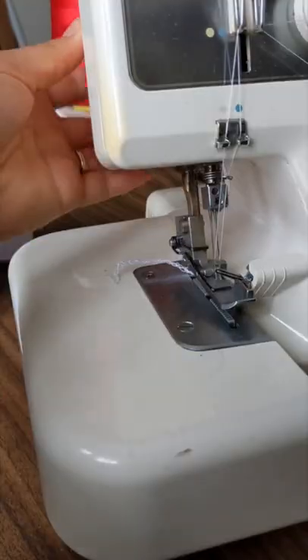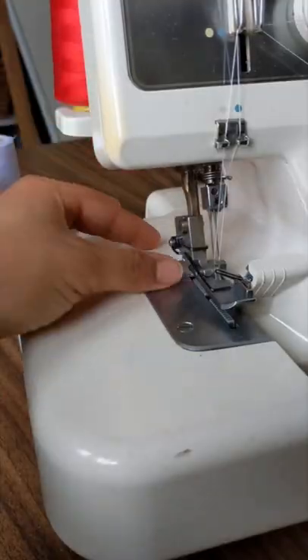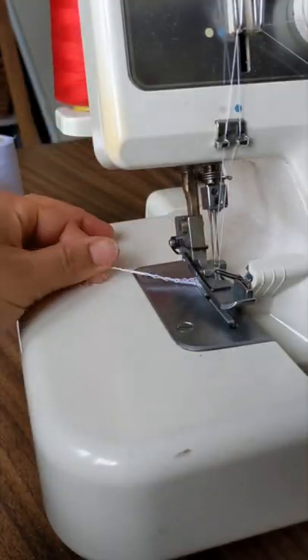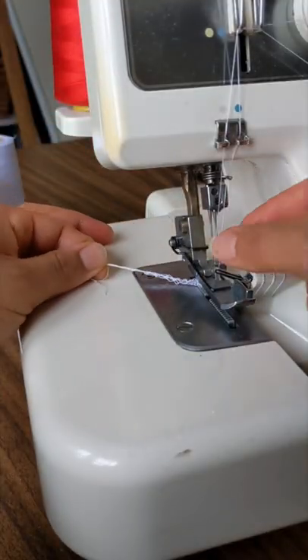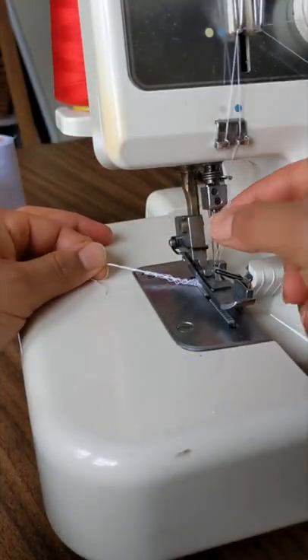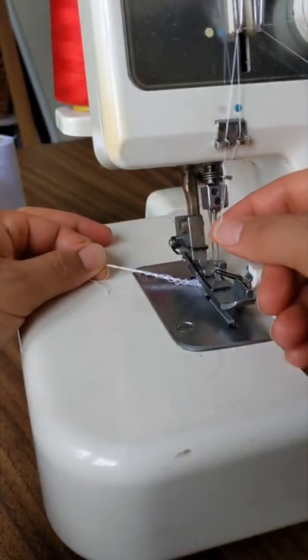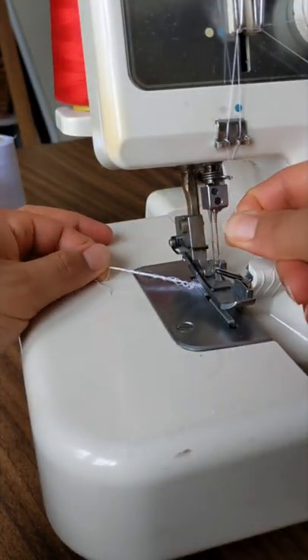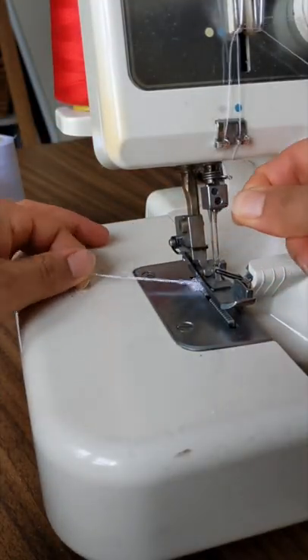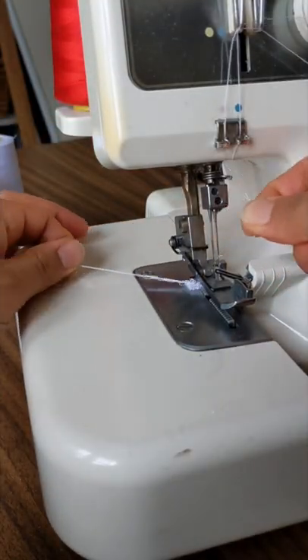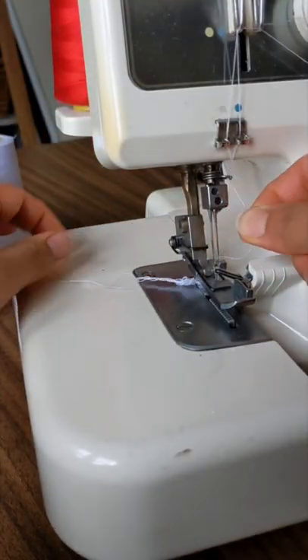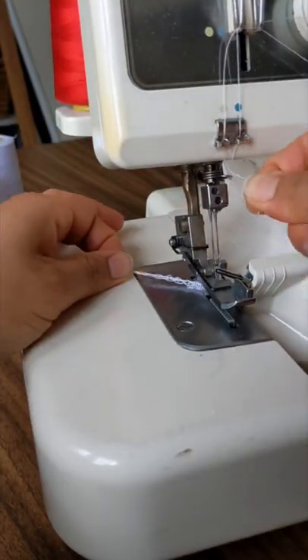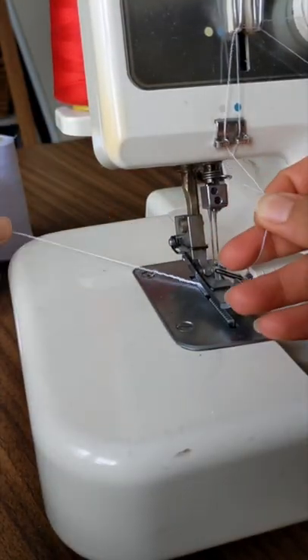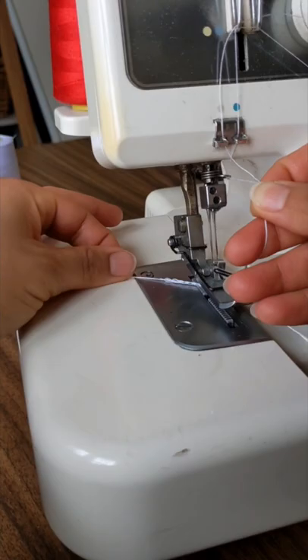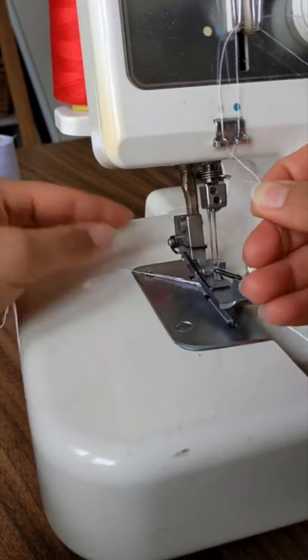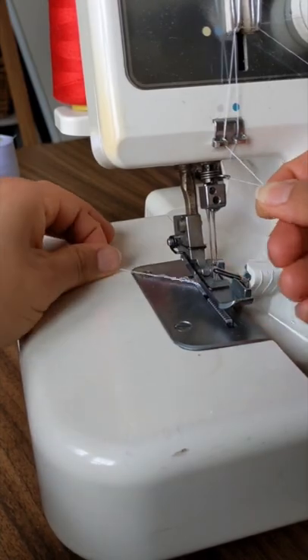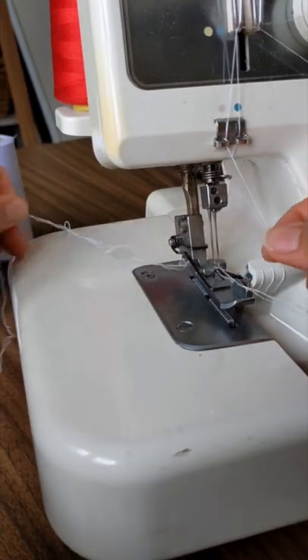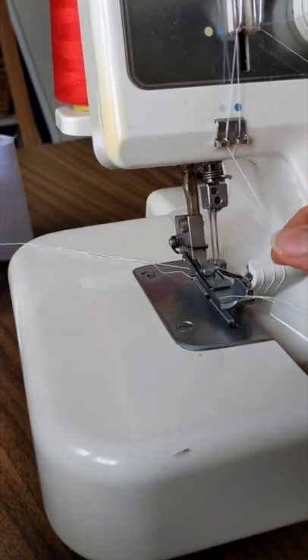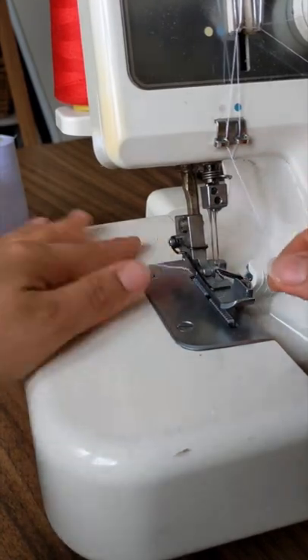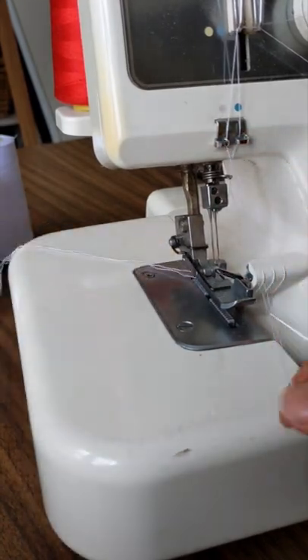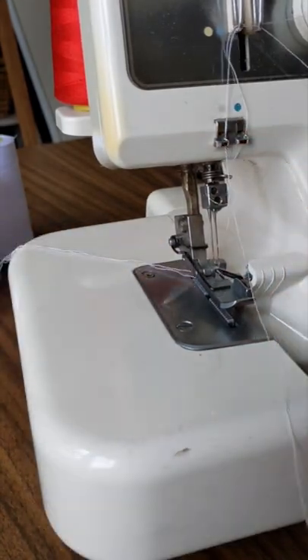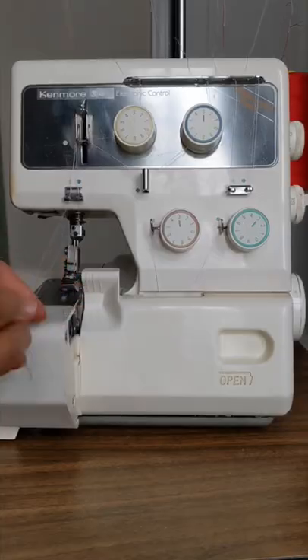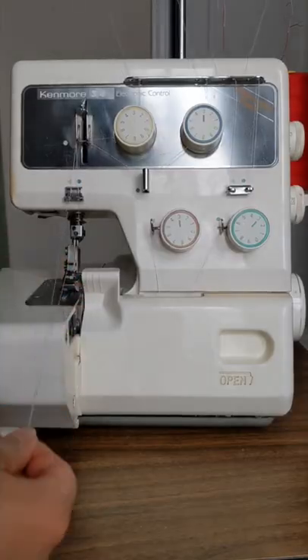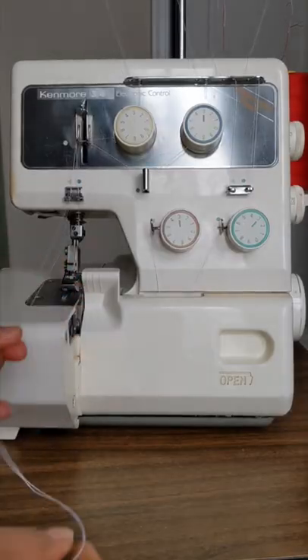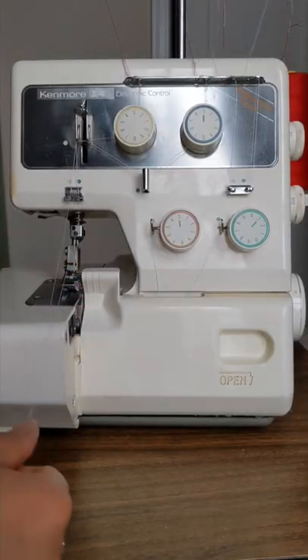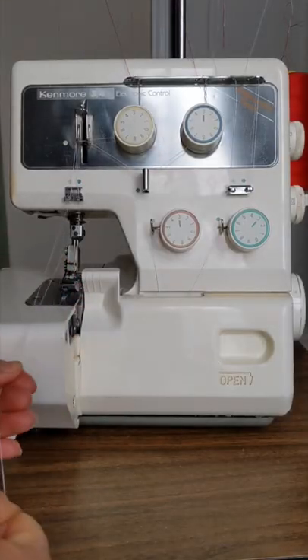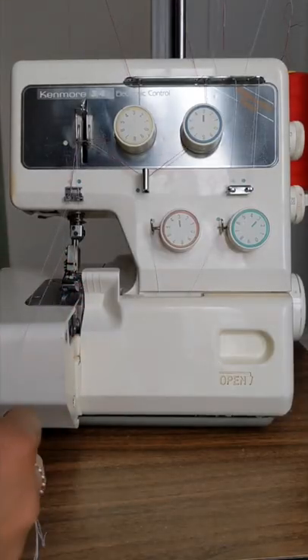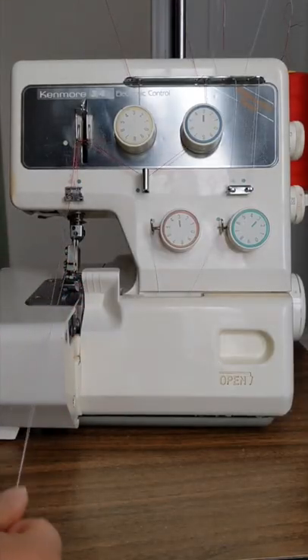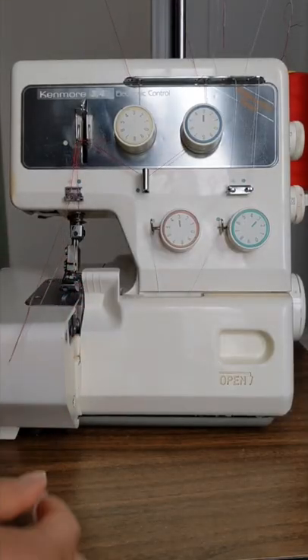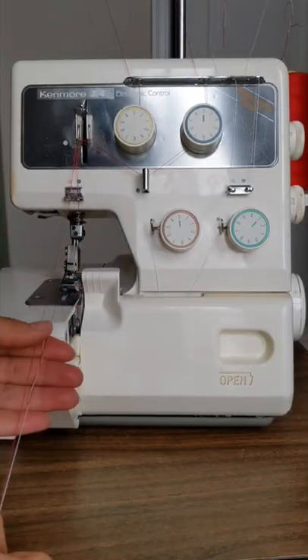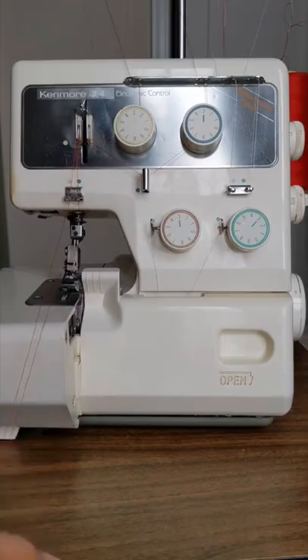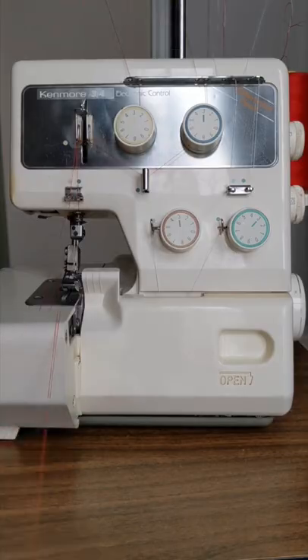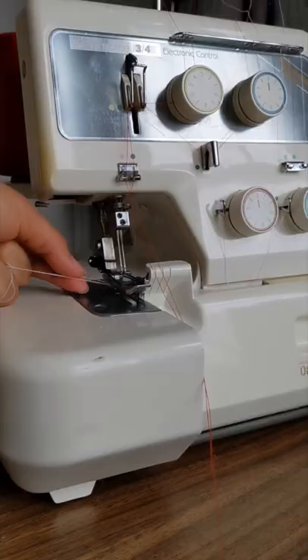Next, hold your overlocked braided tail and pull the needle threads out so that you no longer have a braided tail. Then pull those needle threads through until you have the new color thread in your hand.